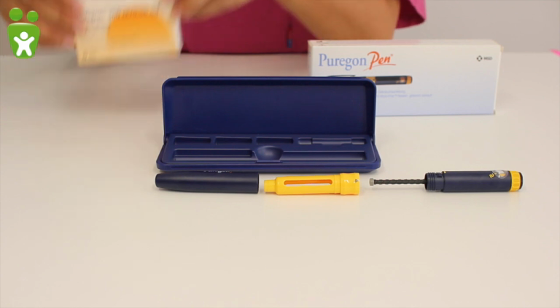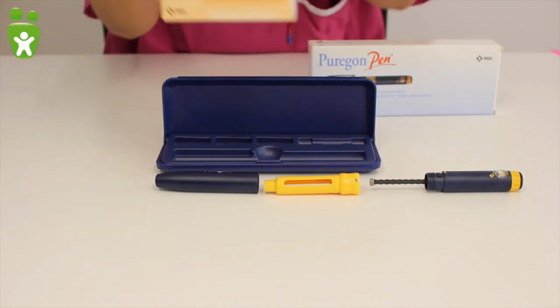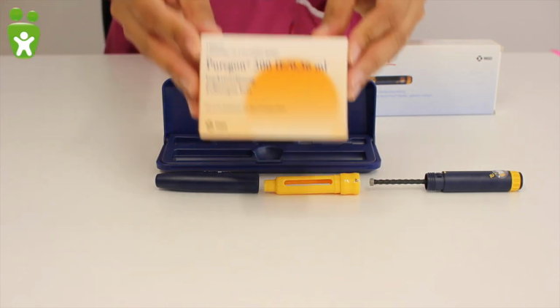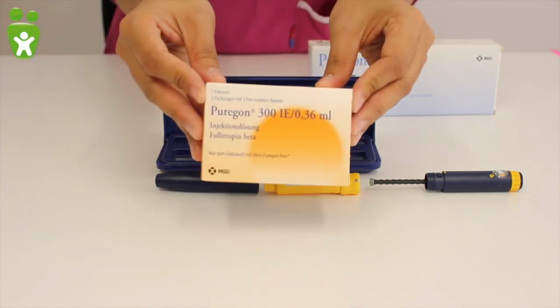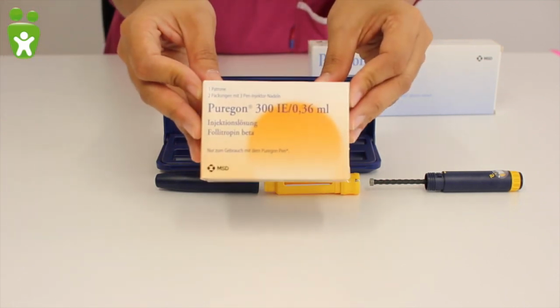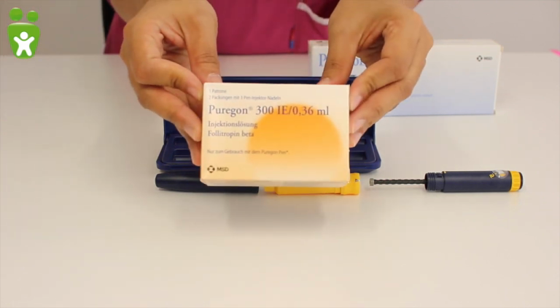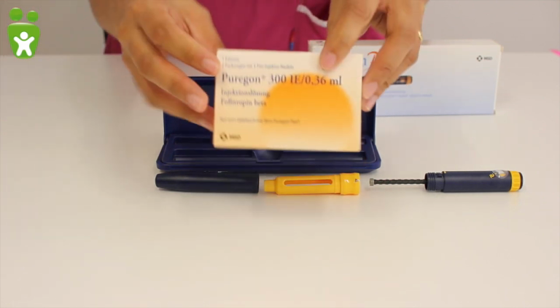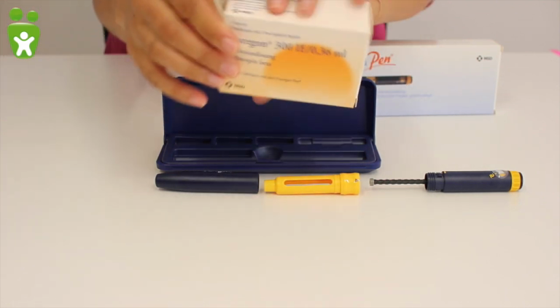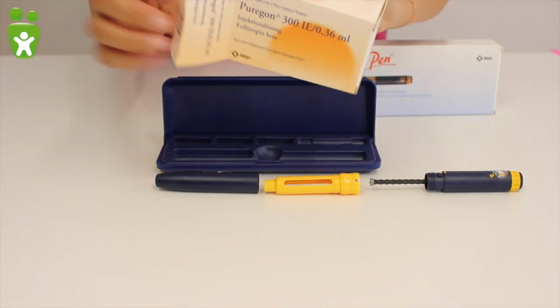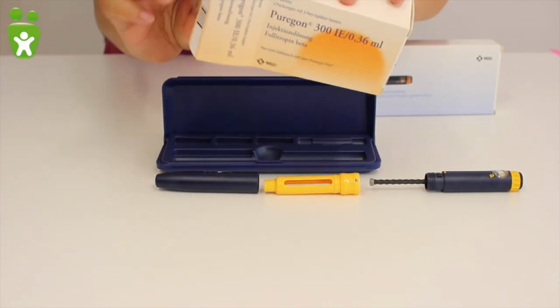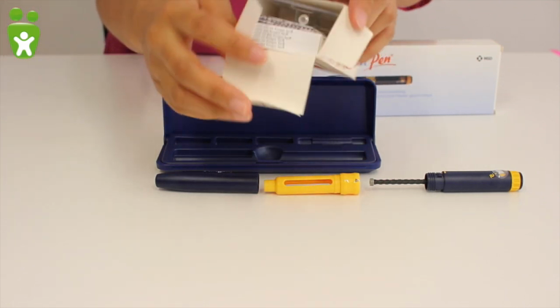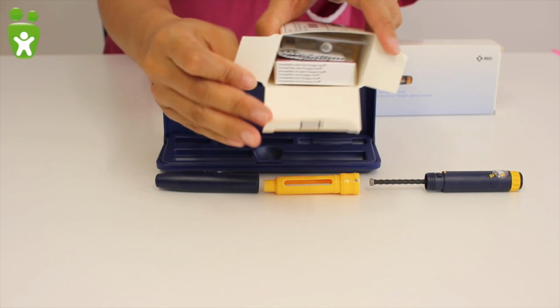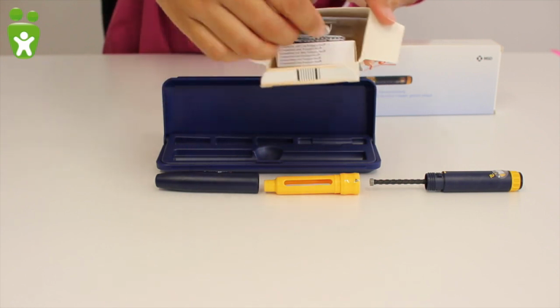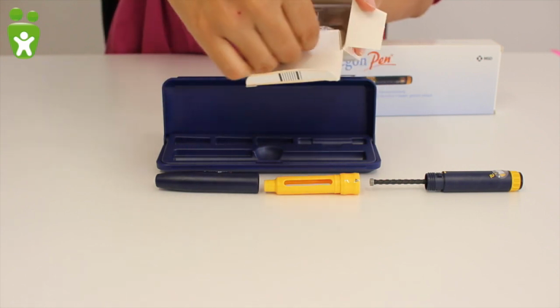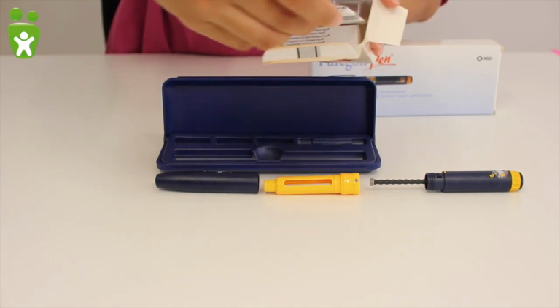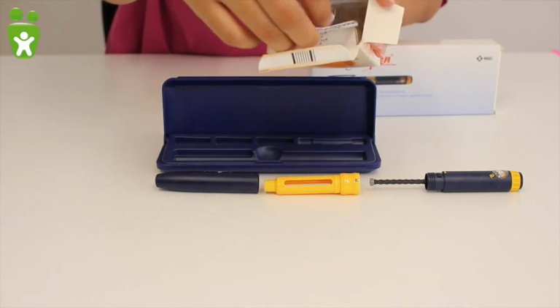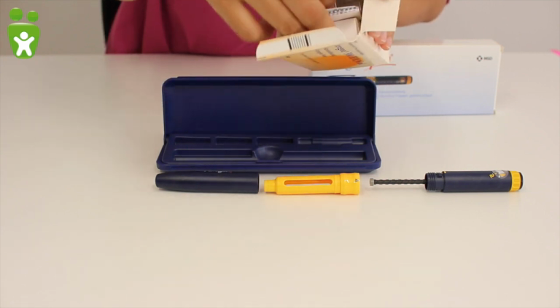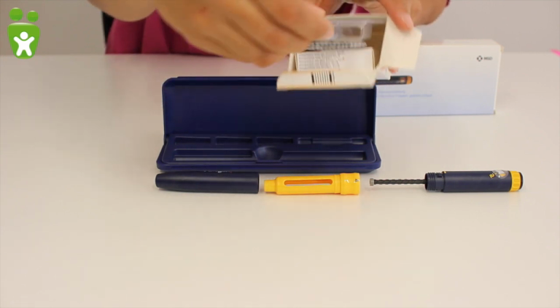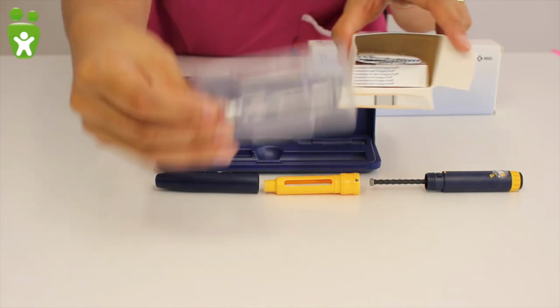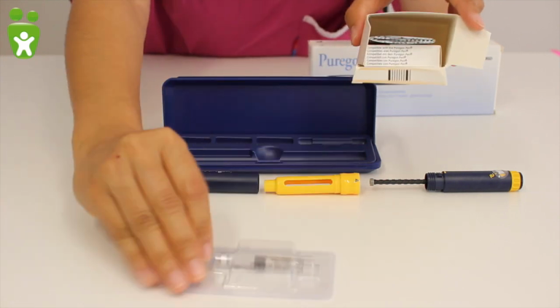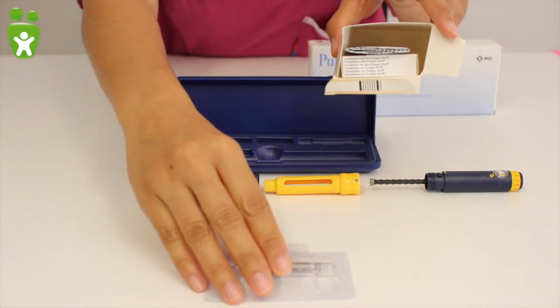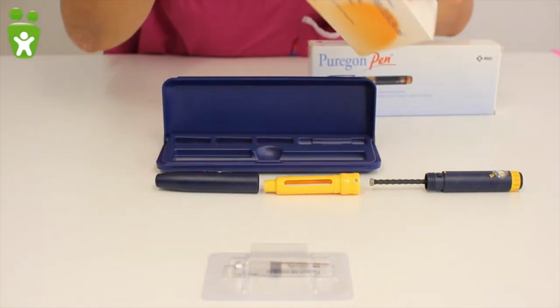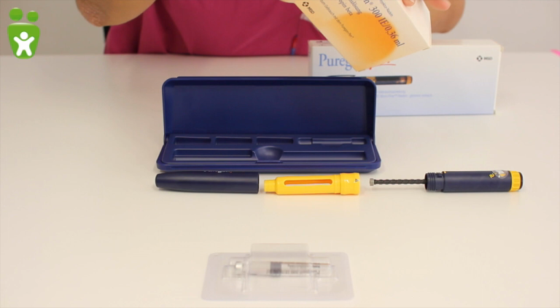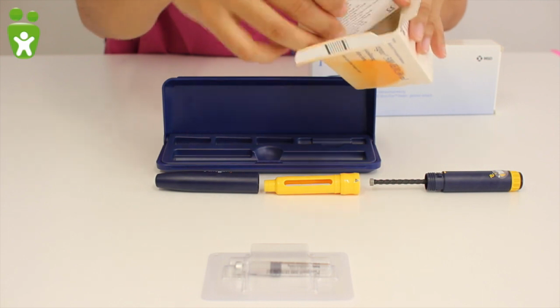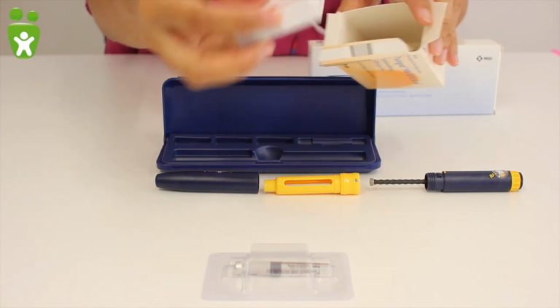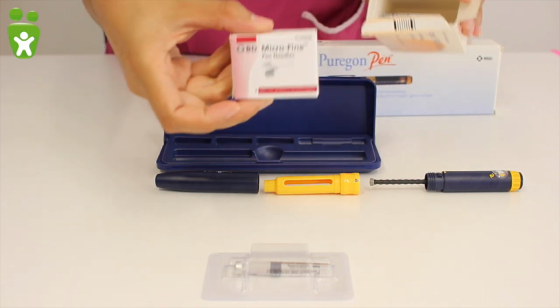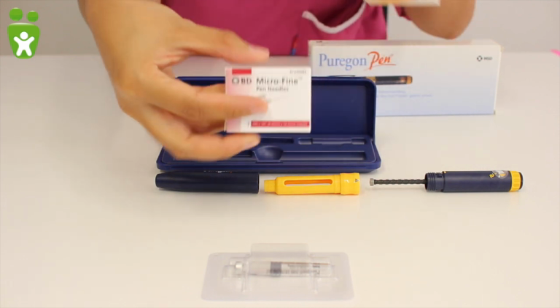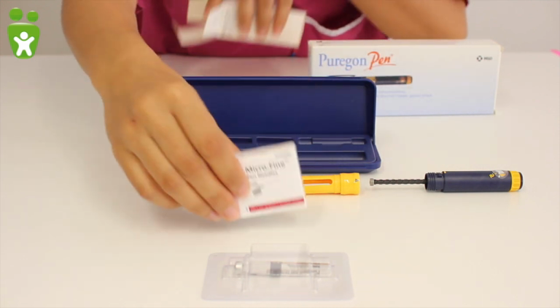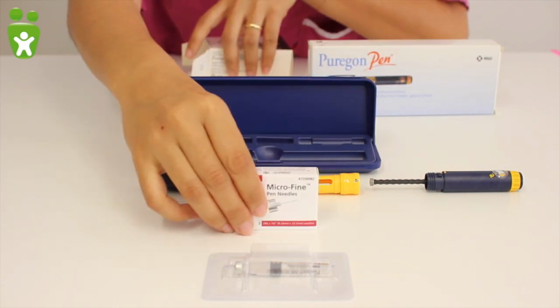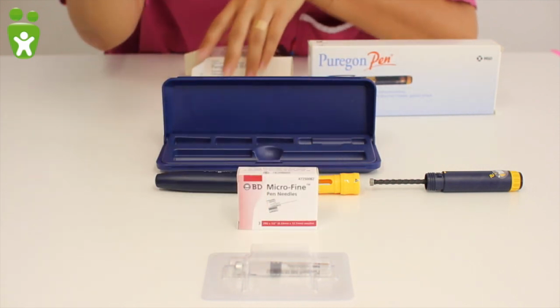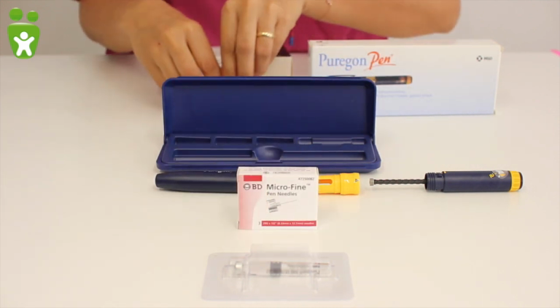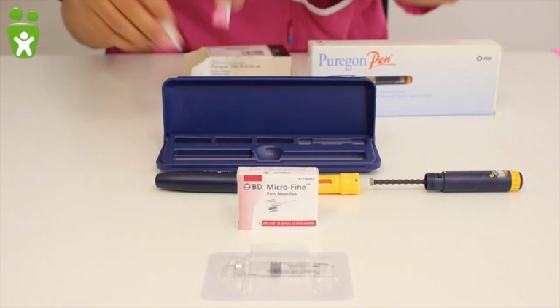The medication can be found in a separate box. Here you can see a box with 300 units. The medication itself is in a glass vial. Additionally, you will find needles in the box which should be changed daily.